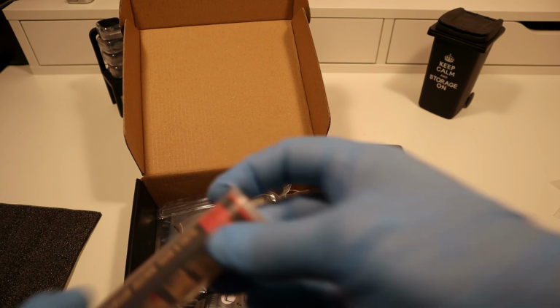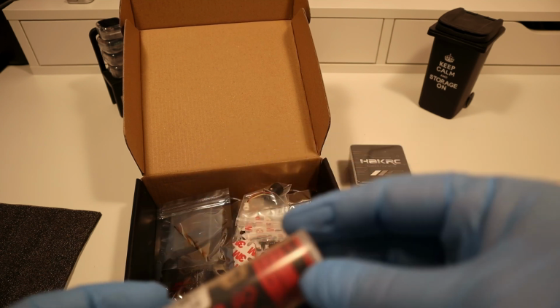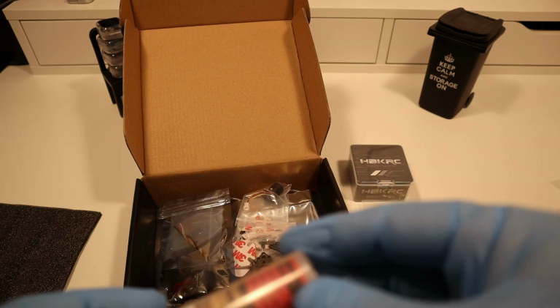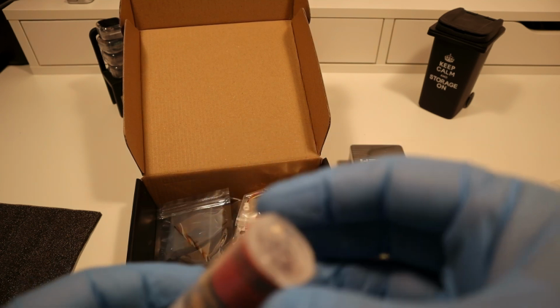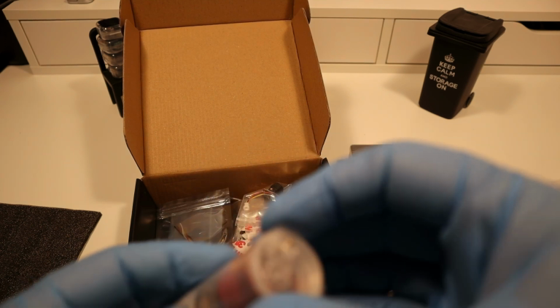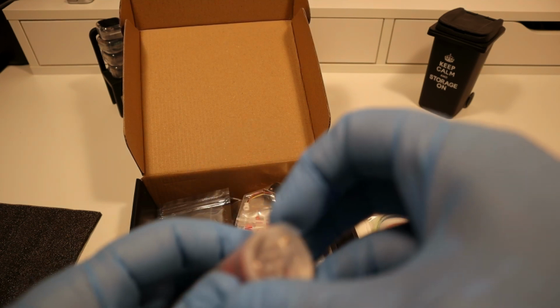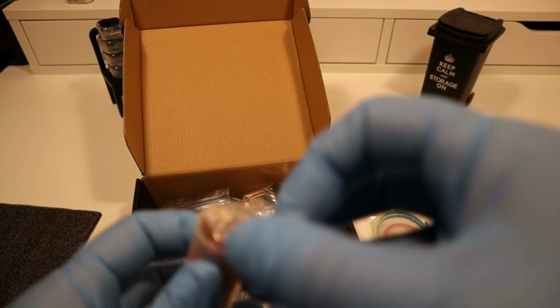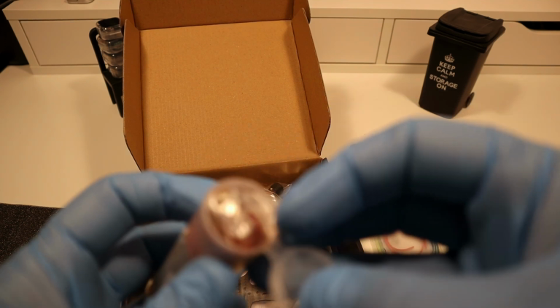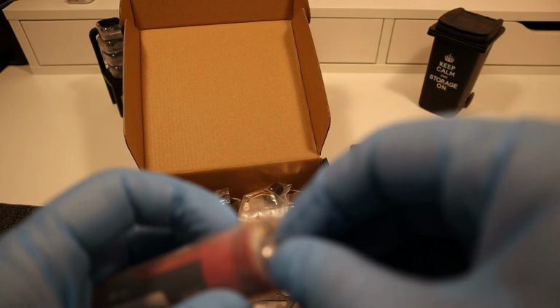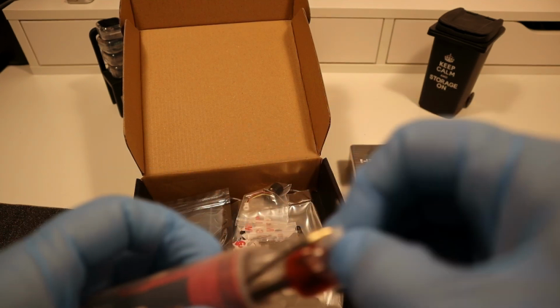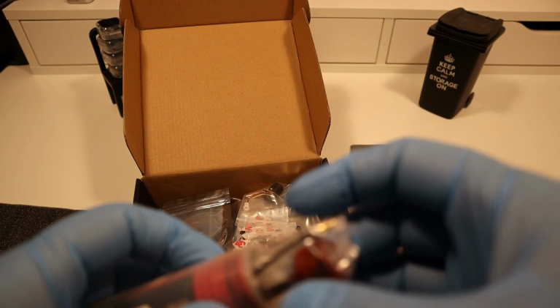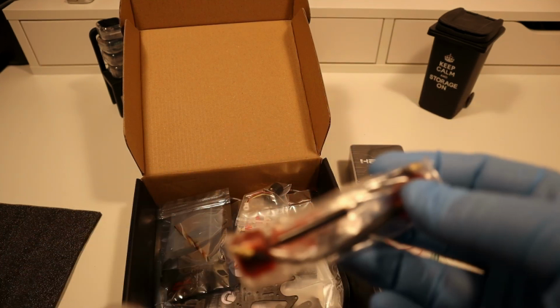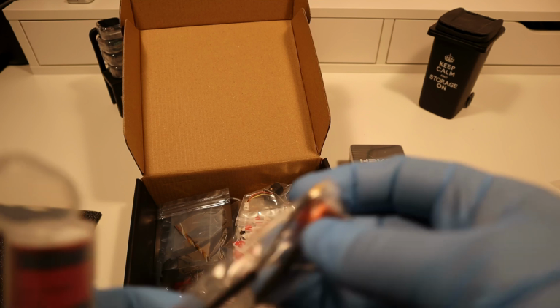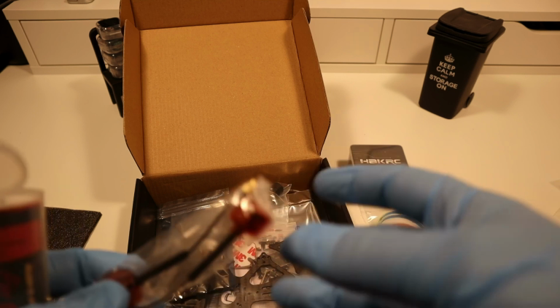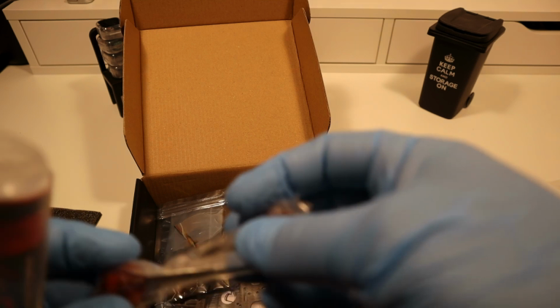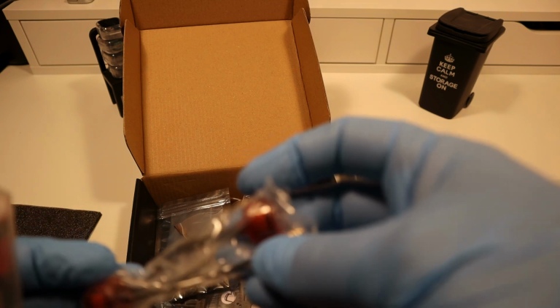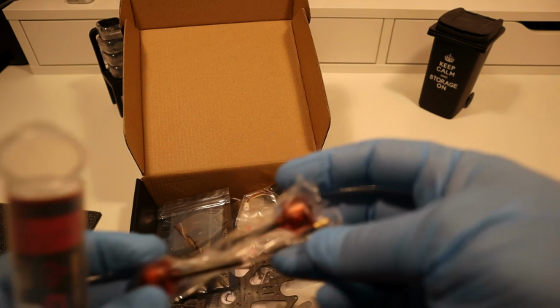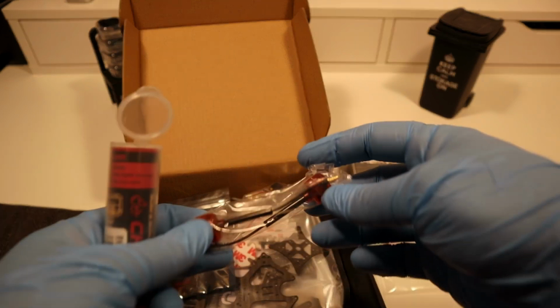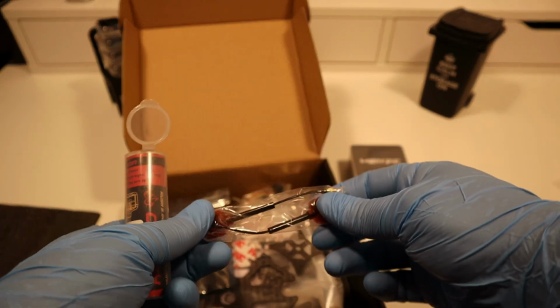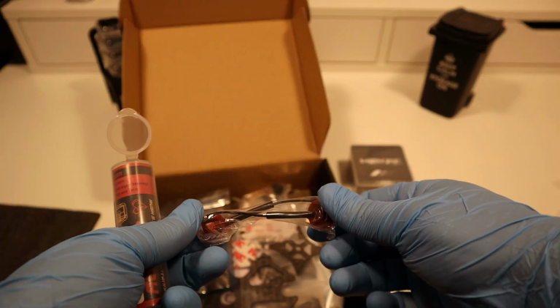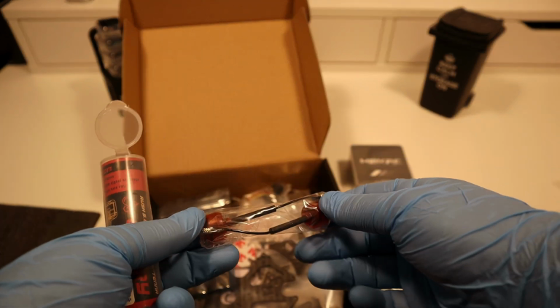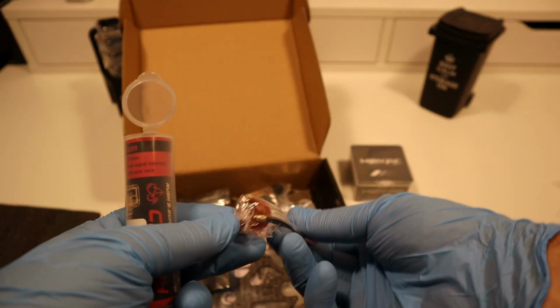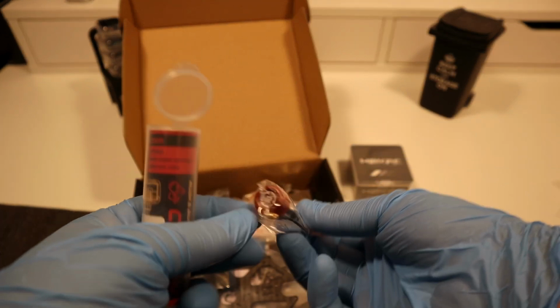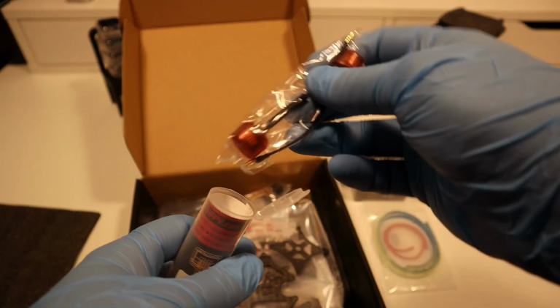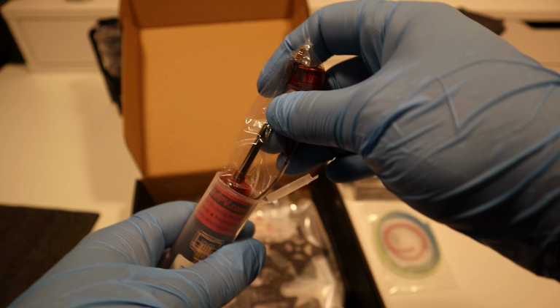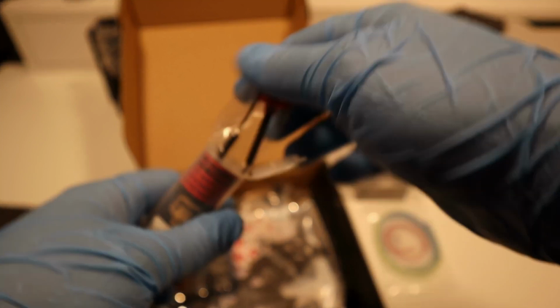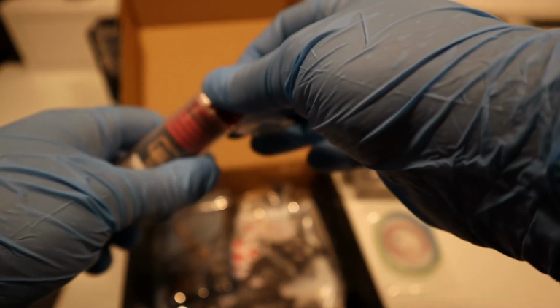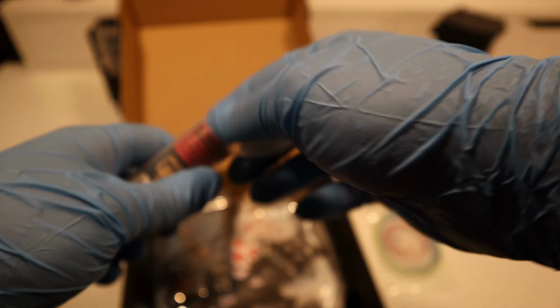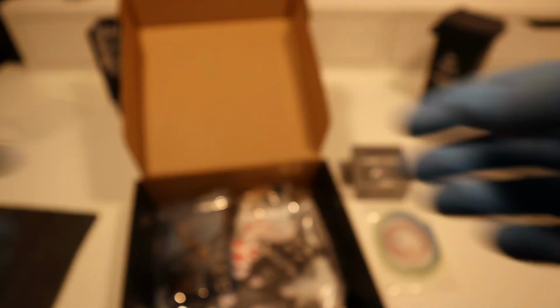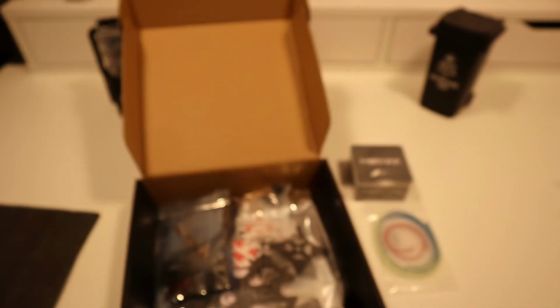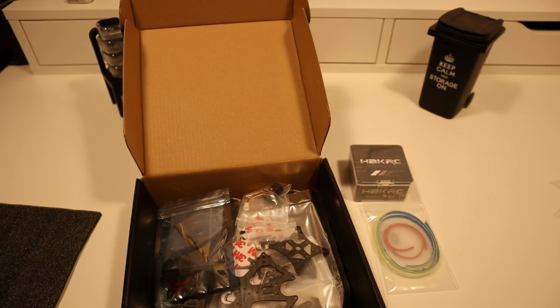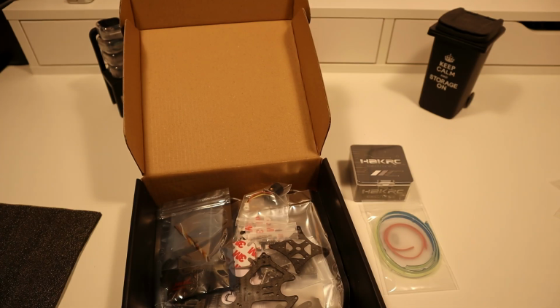The Rush VCHERRY 2 antenna is a high-performance antenna designed to optimize video signal quality and range for drones. Boasting a durable and compact design, it ensures stable video feeds even in challenging flying environments.